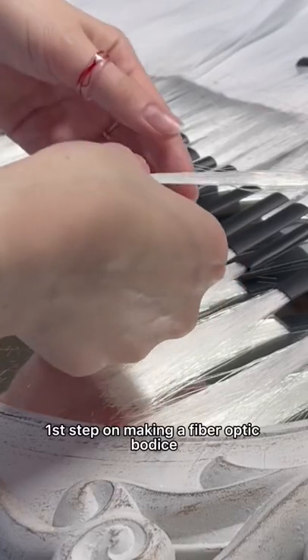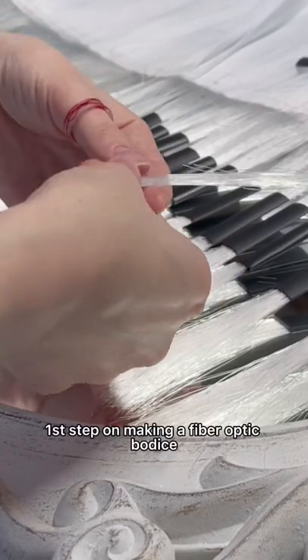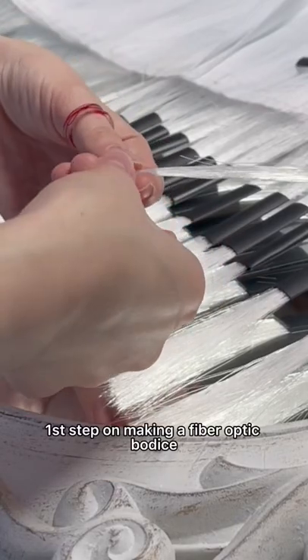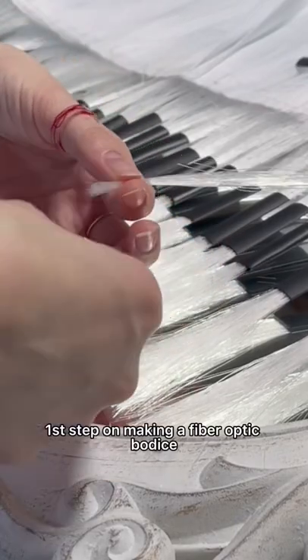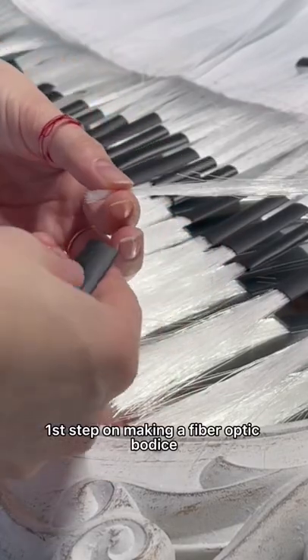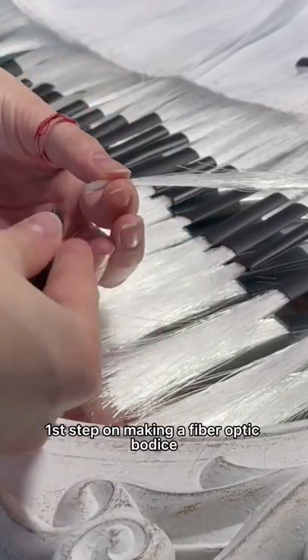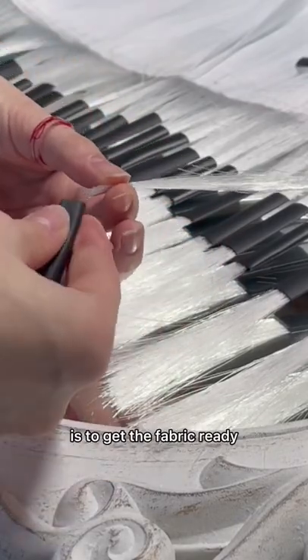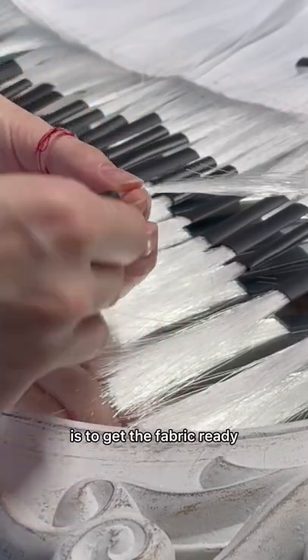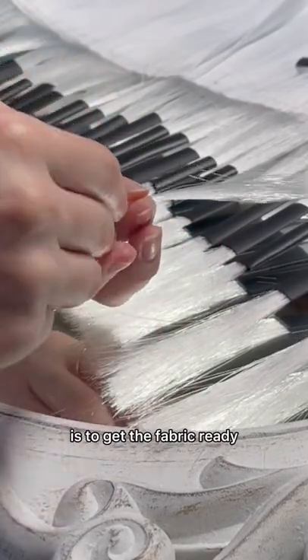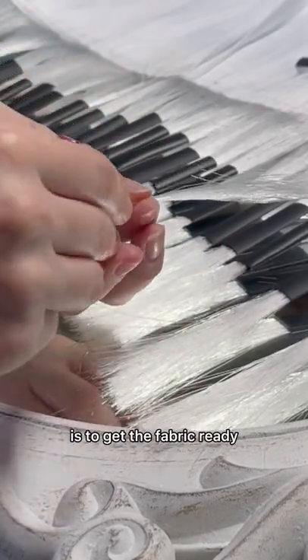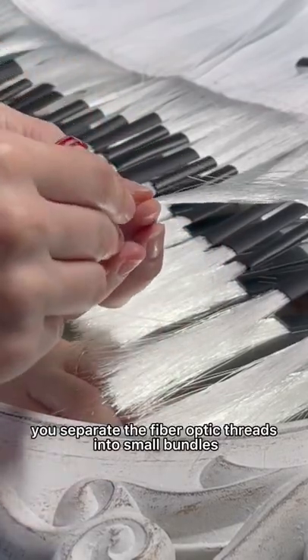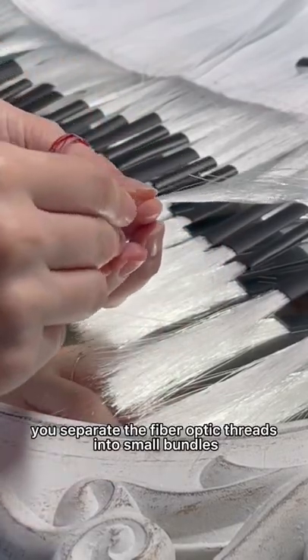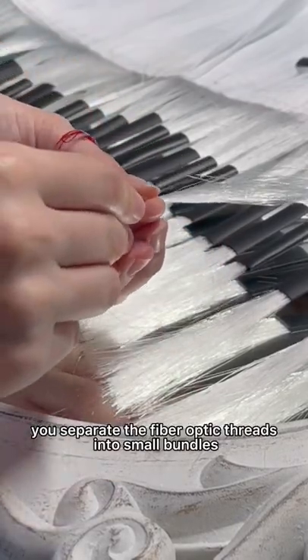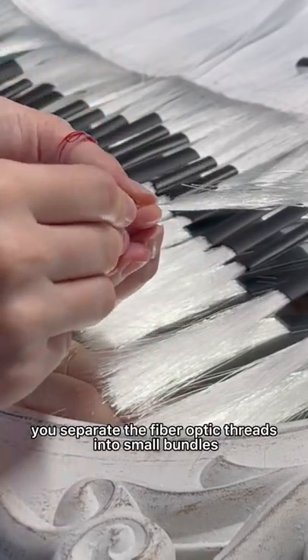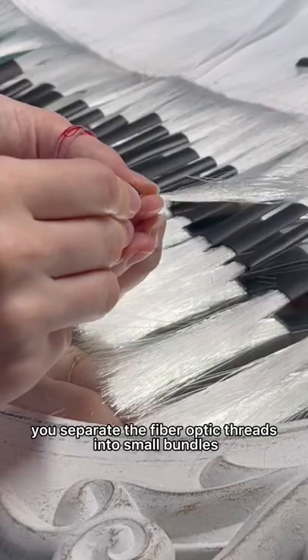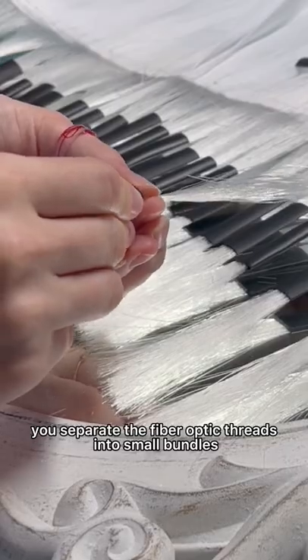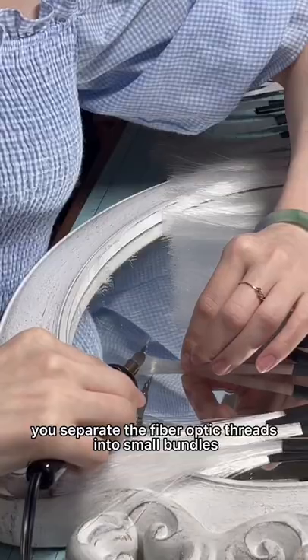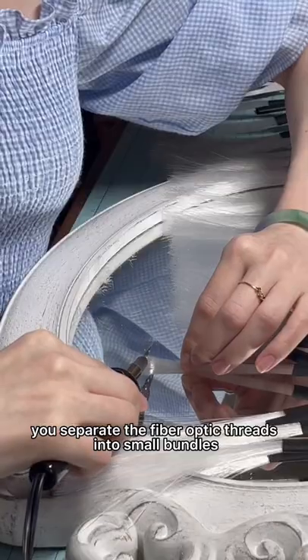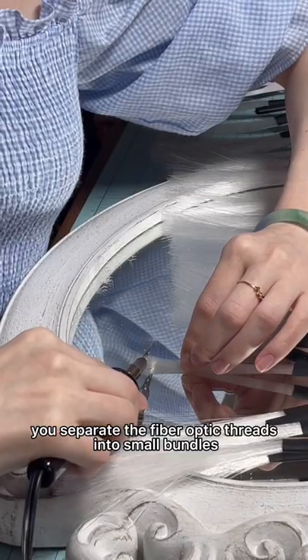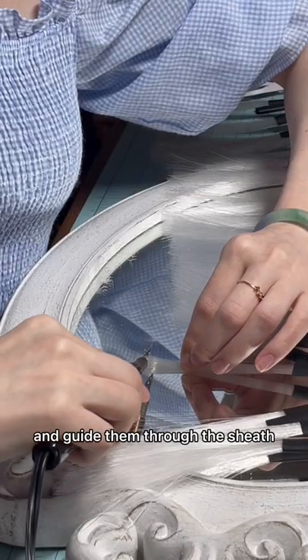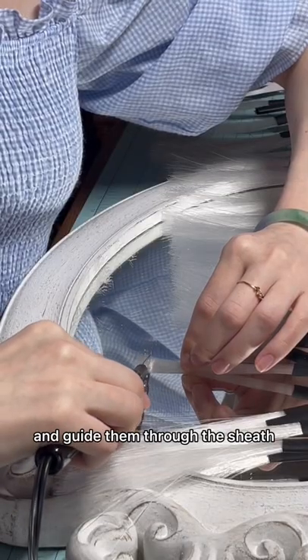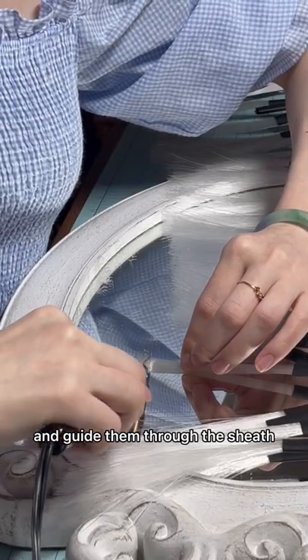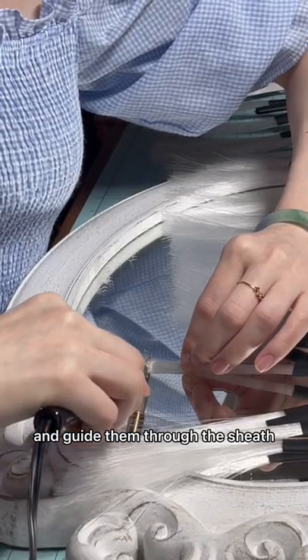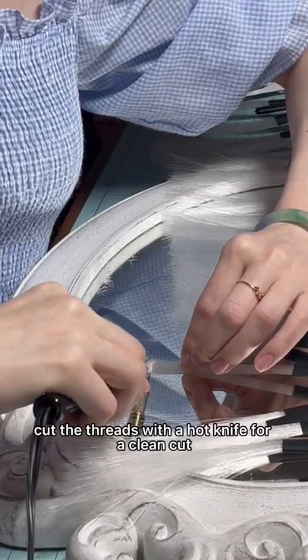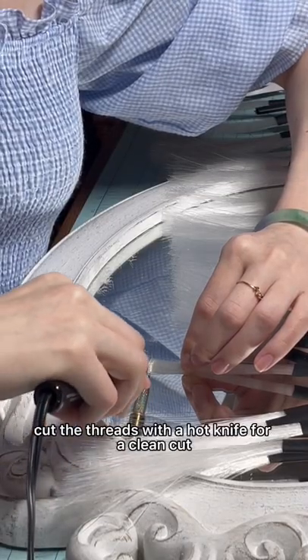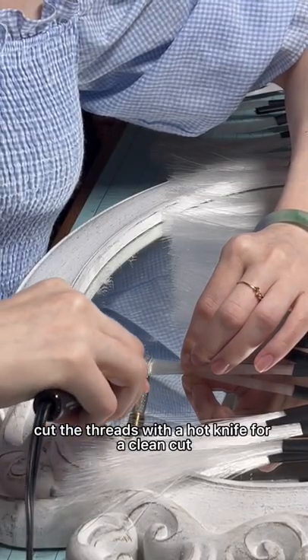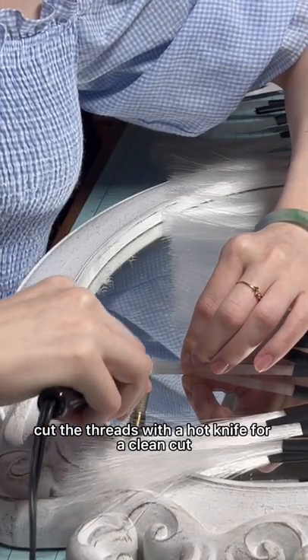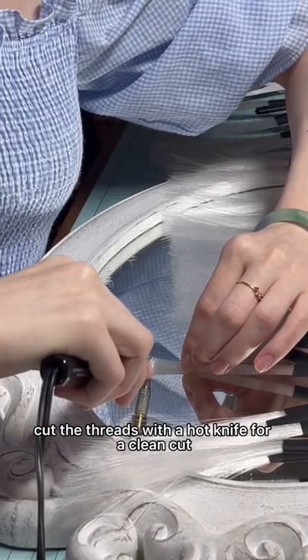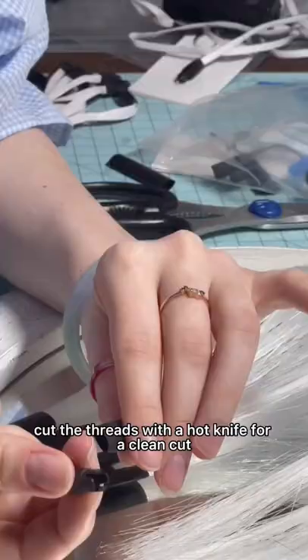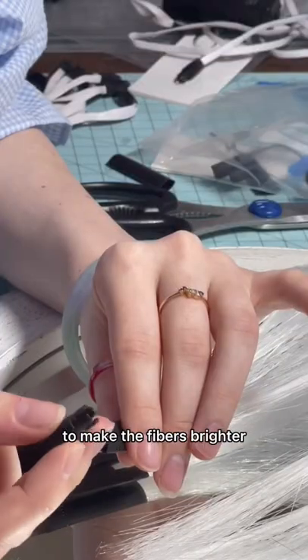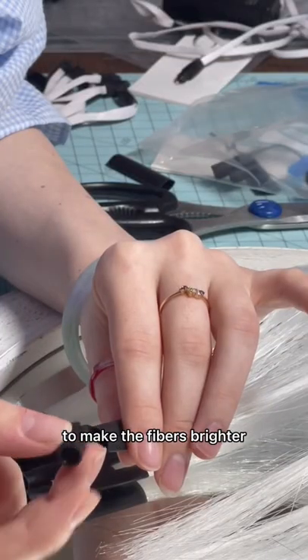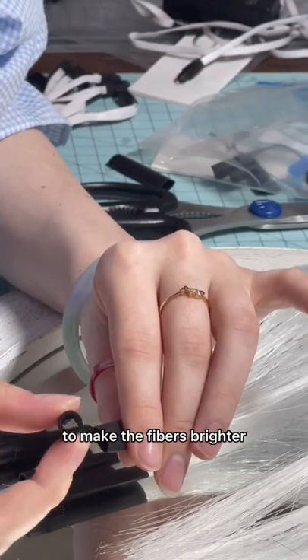Another step in making a fiber optic bodice is to get the fabric ready. You separate the fiber optic threads into small bundles and guide them through the sheath. Cut the threads with a hot knife for a clean cut to make the fibers brighter.